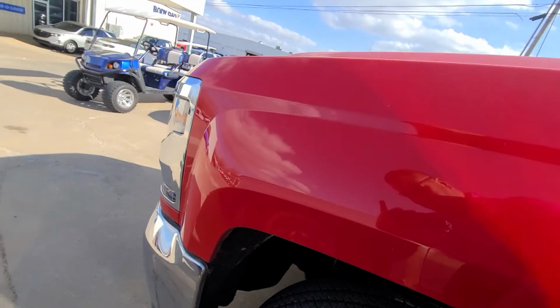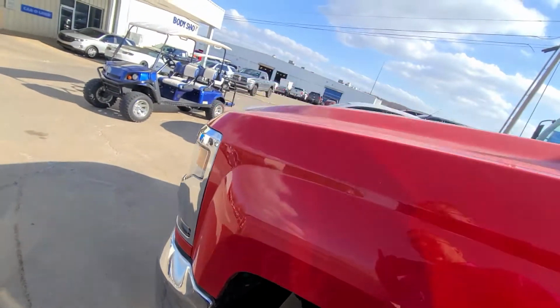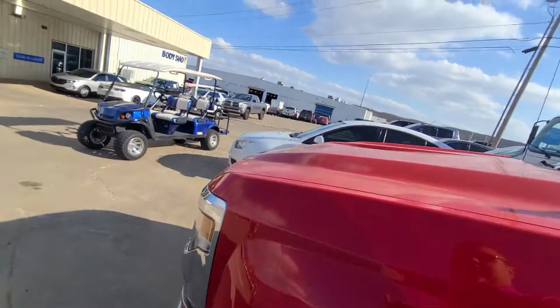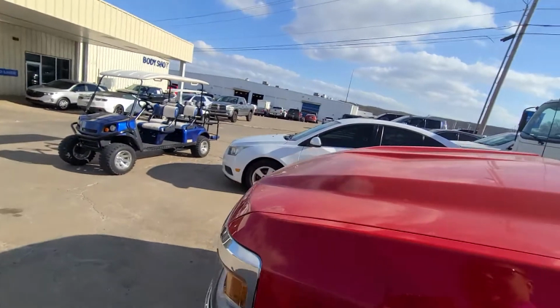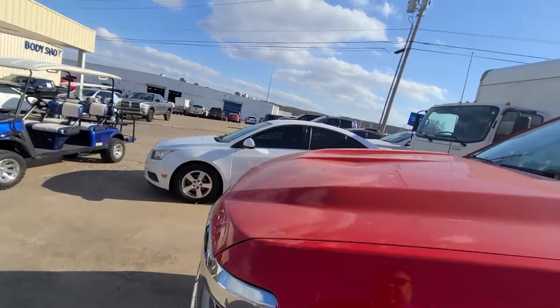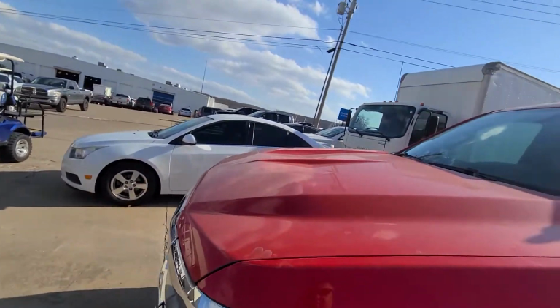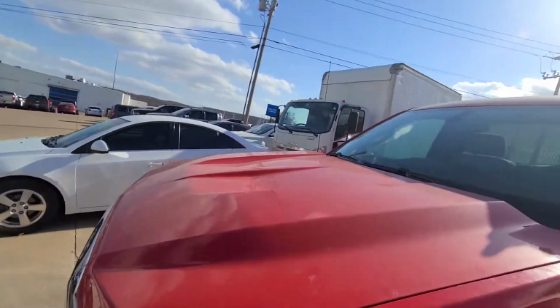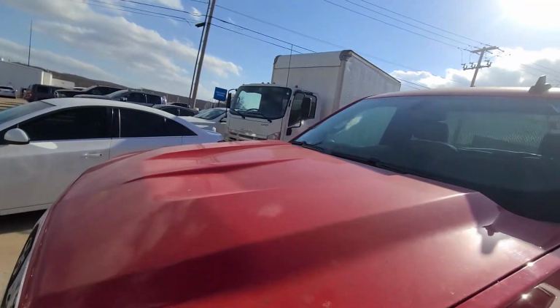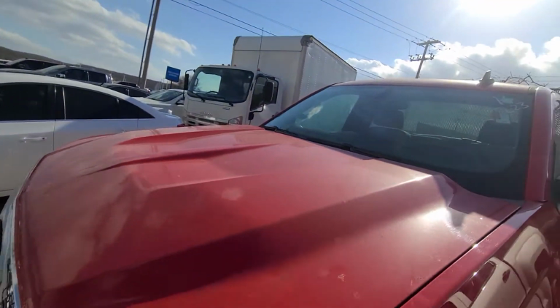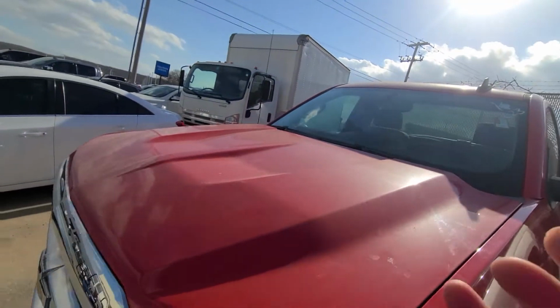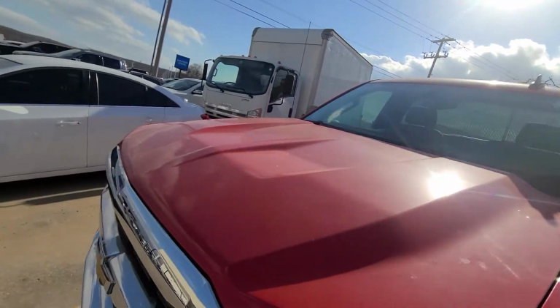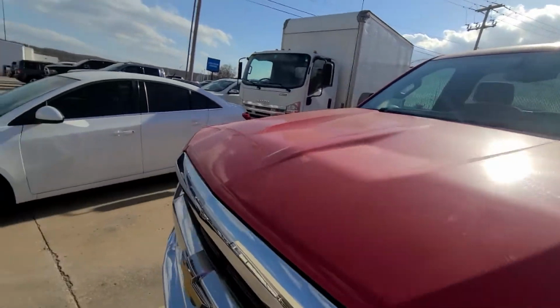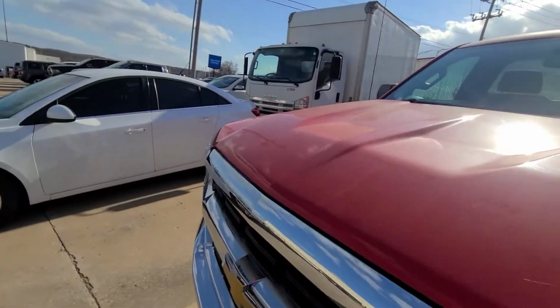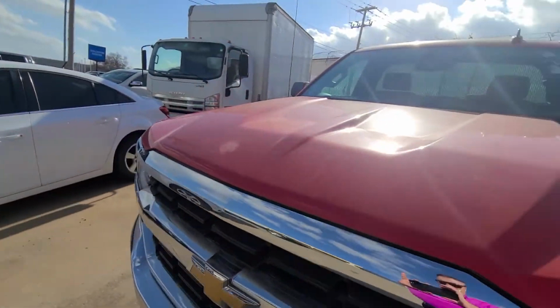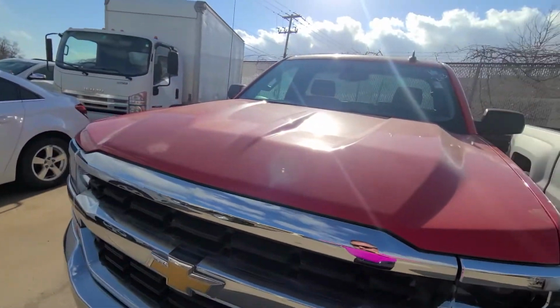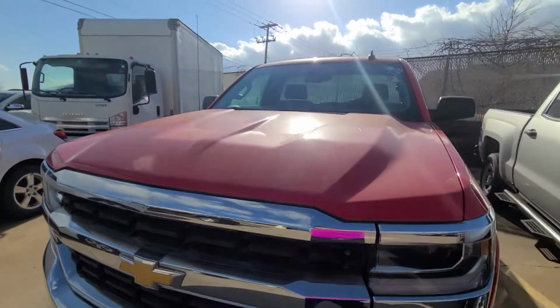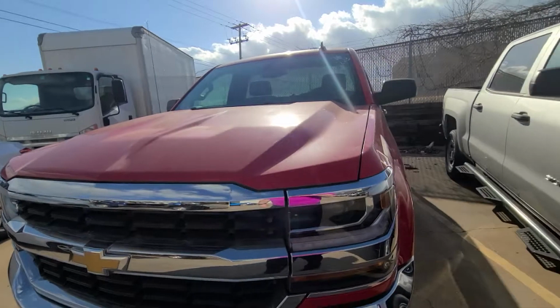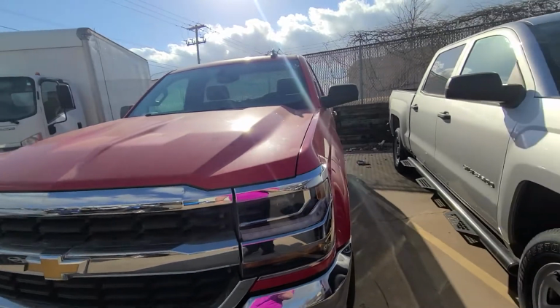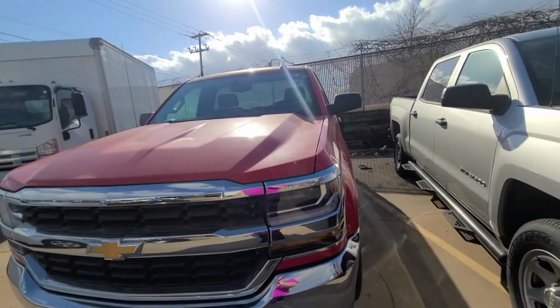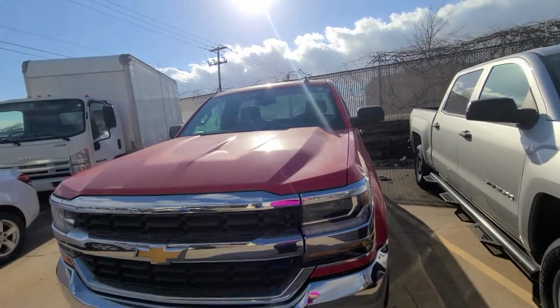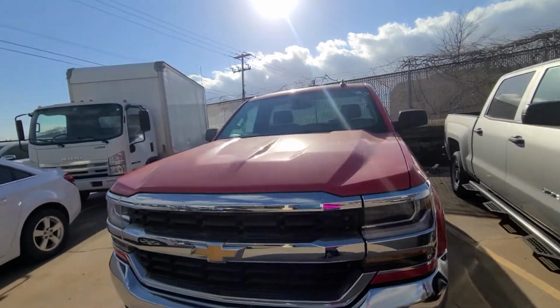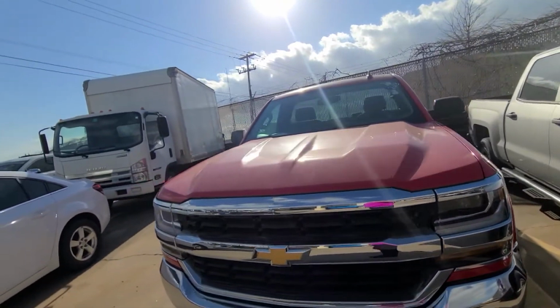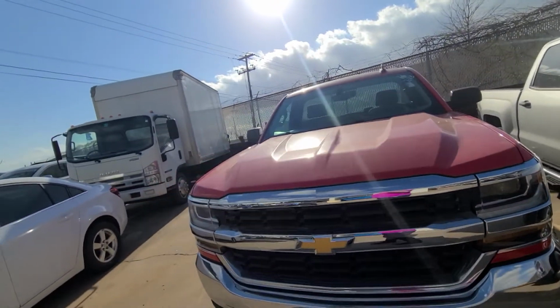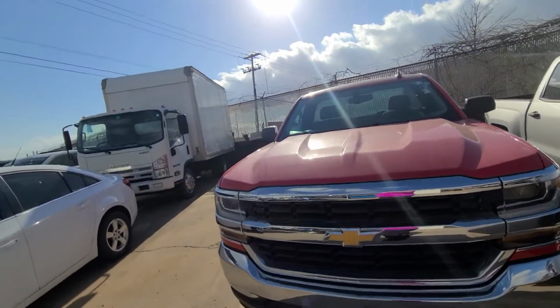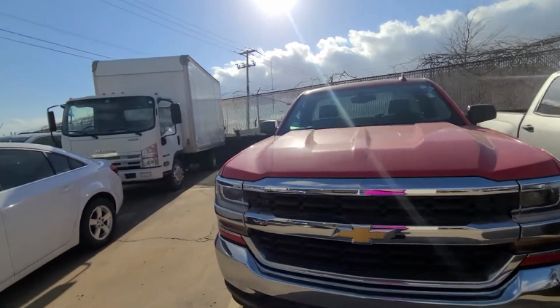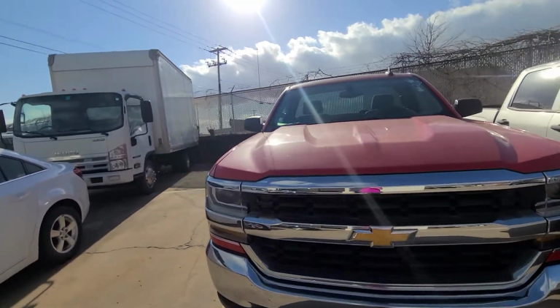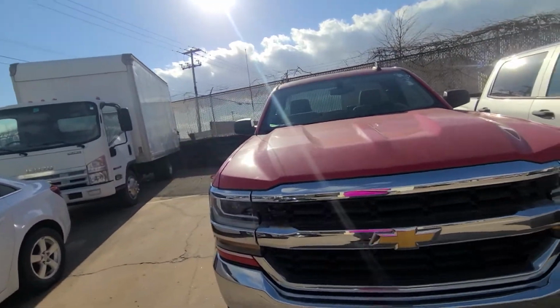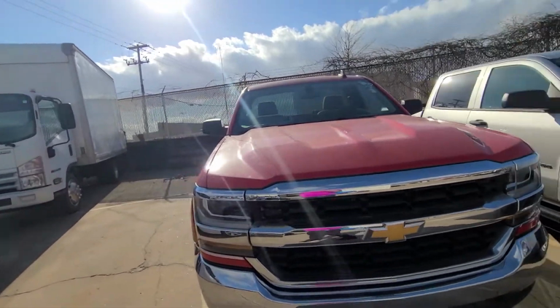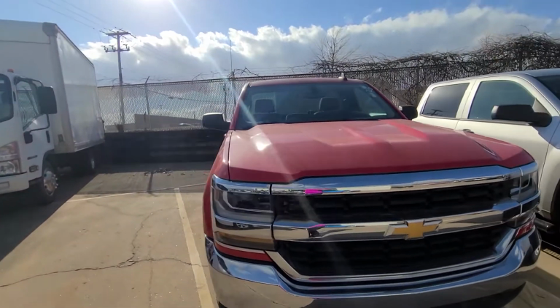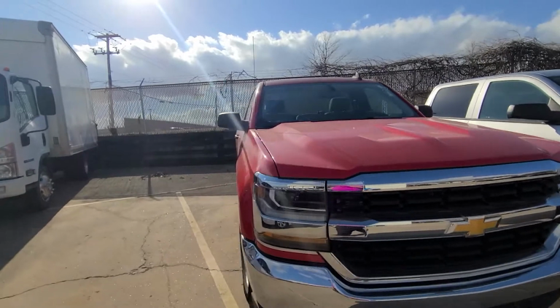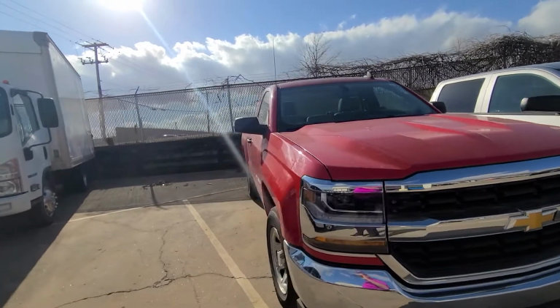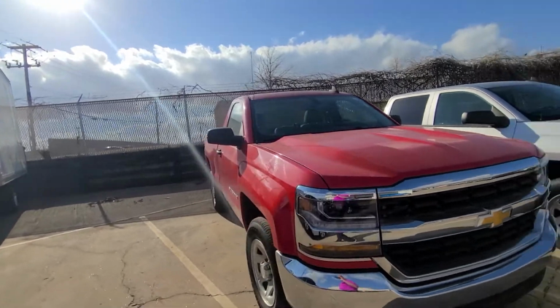There's plenty of tread left on the tire, that's for sure. It looks a little dirty, but after further inspection it is confirmed to be a long bed — right around six foot four inches on the bed side.